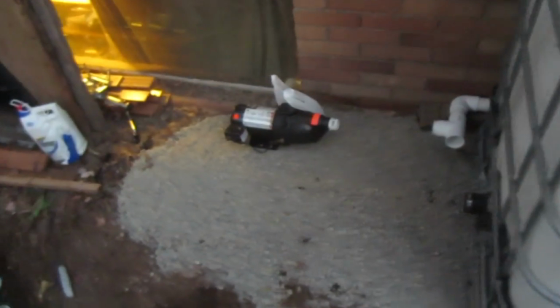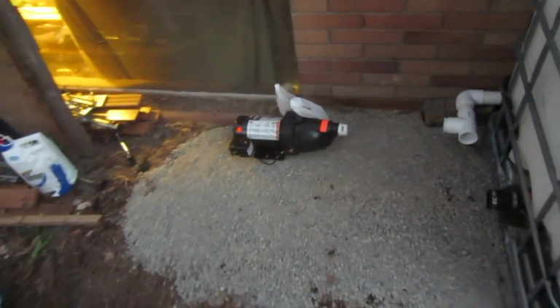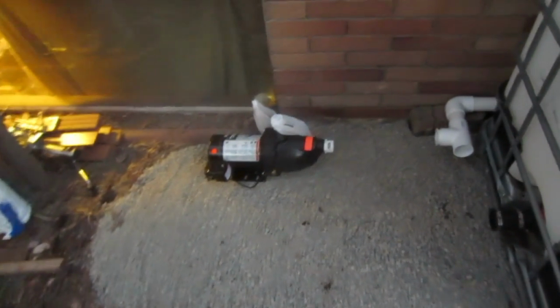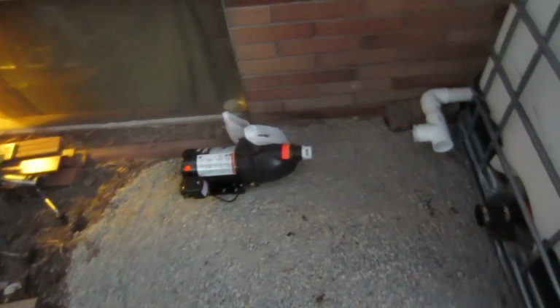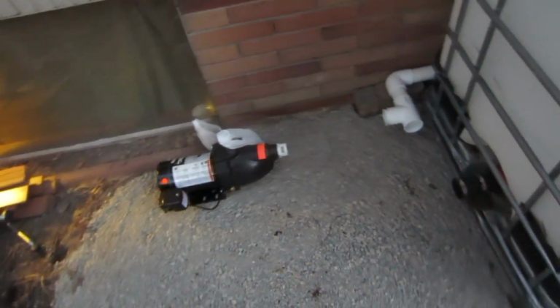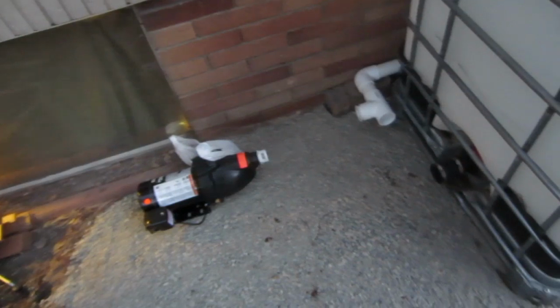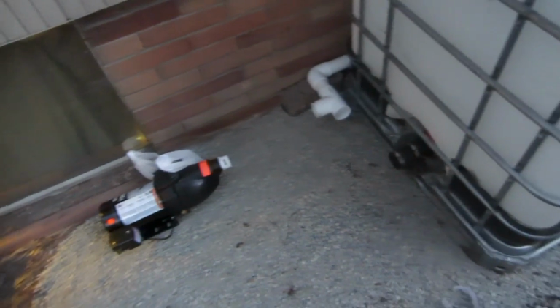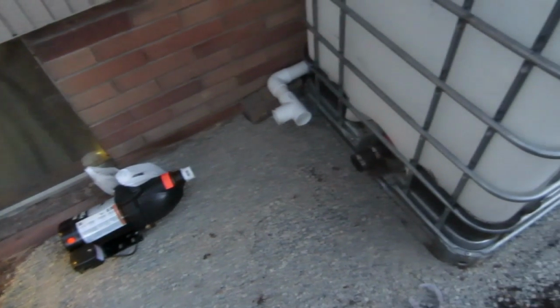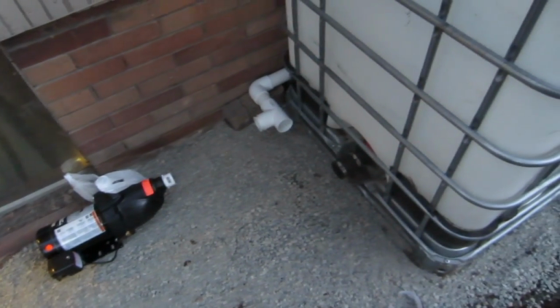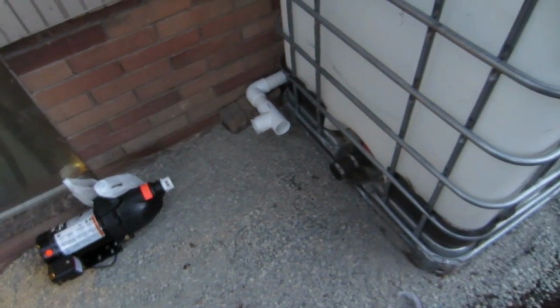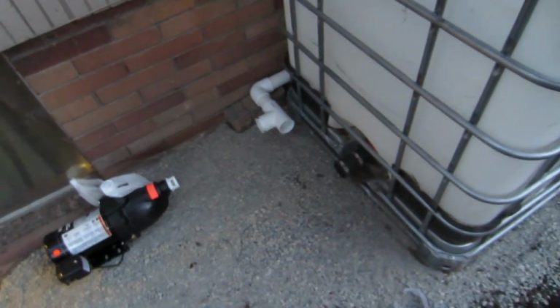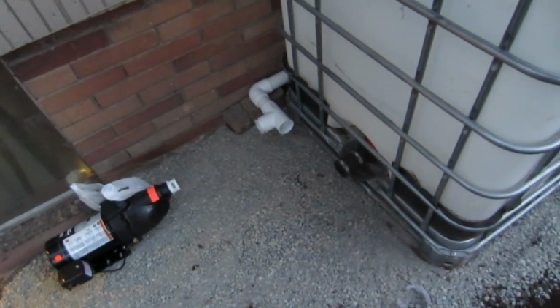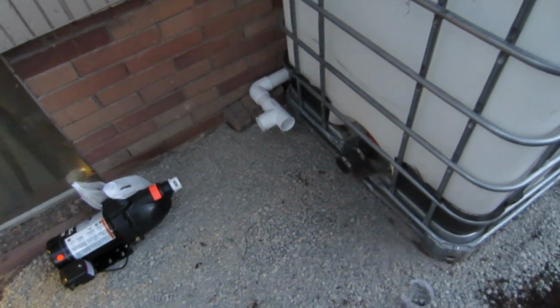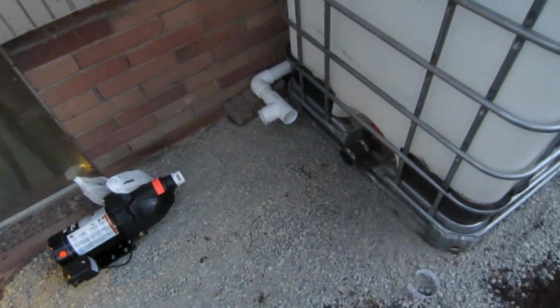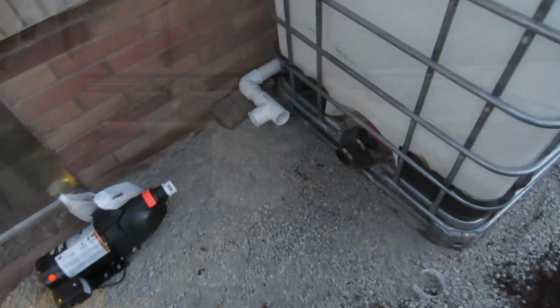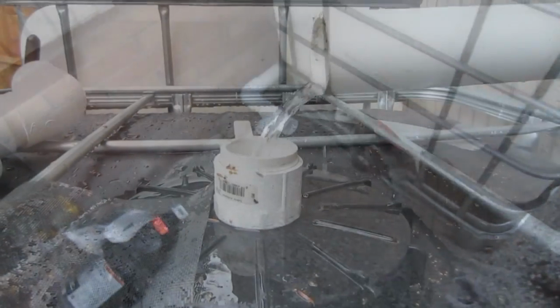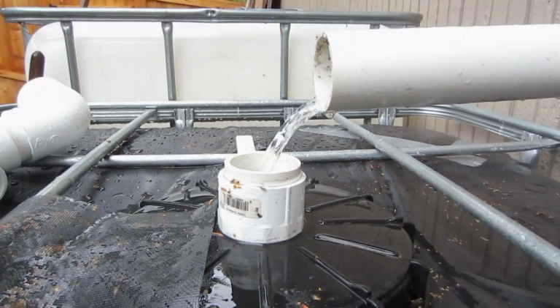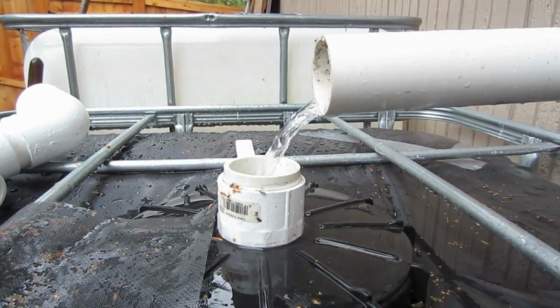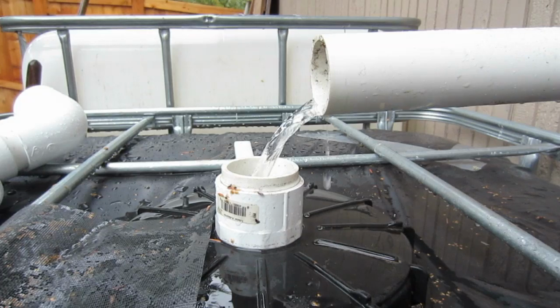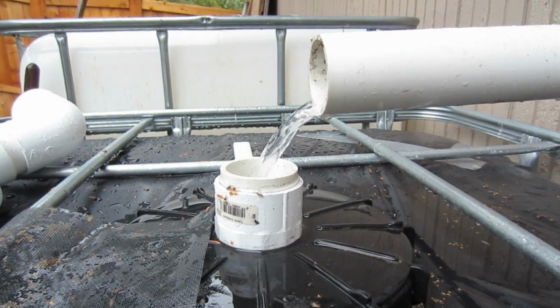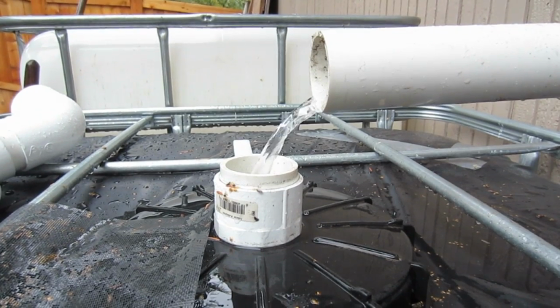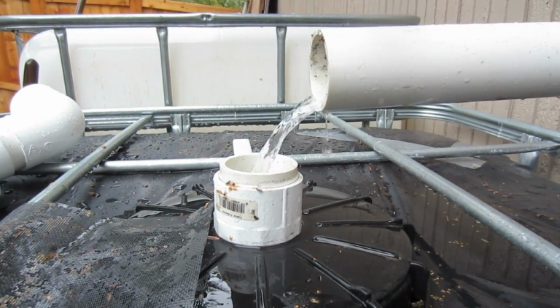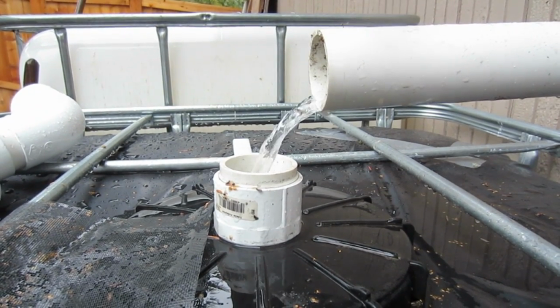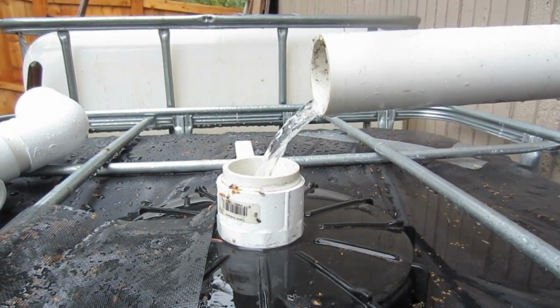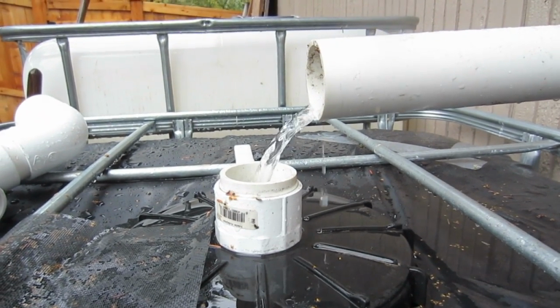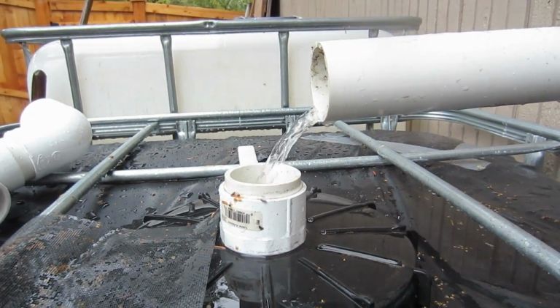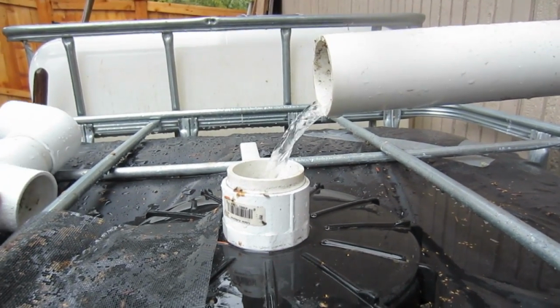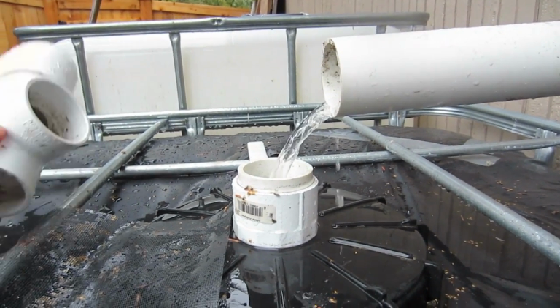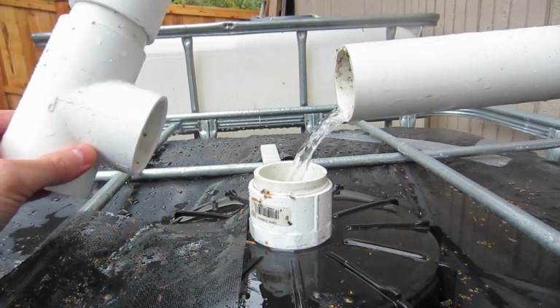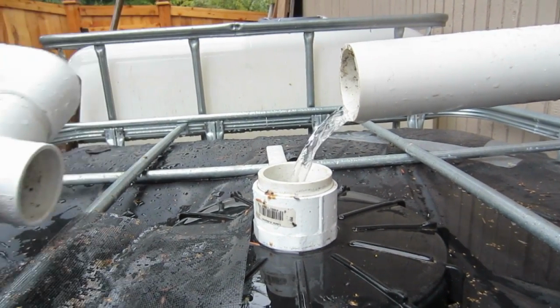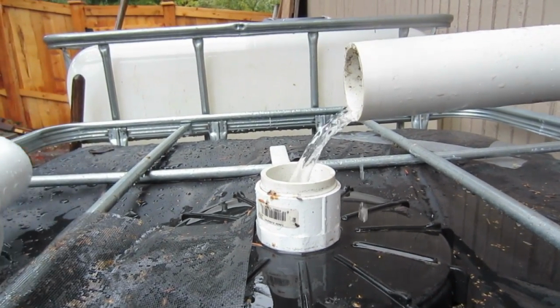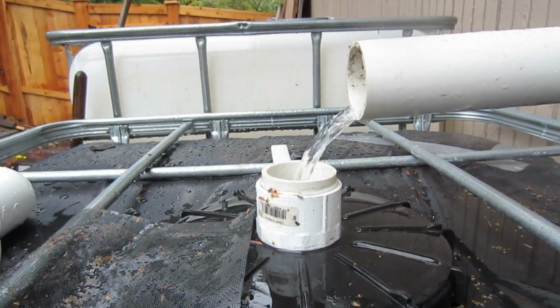There will be a pump involved in the system, so stay tuned for part two, possibly three. I took off the tee I normally have on there and the filter just to show you the flow I'm getting right now.